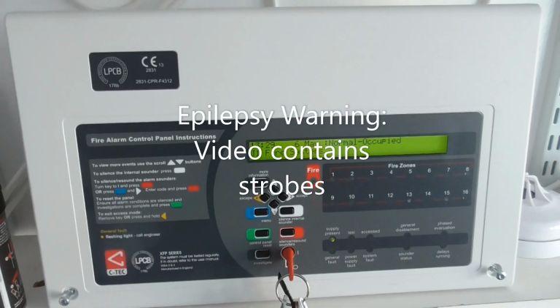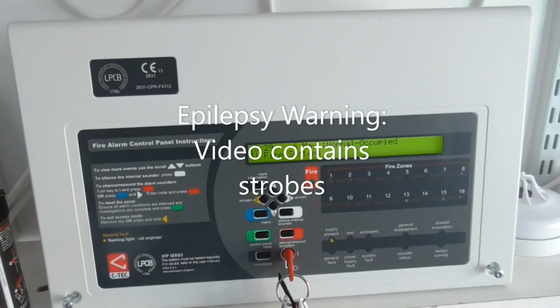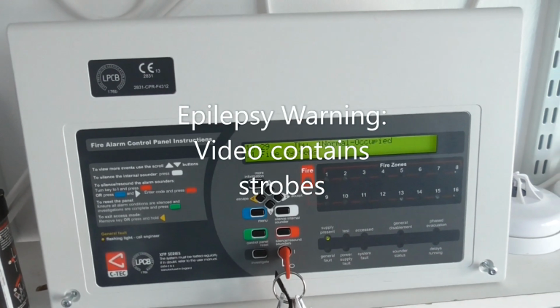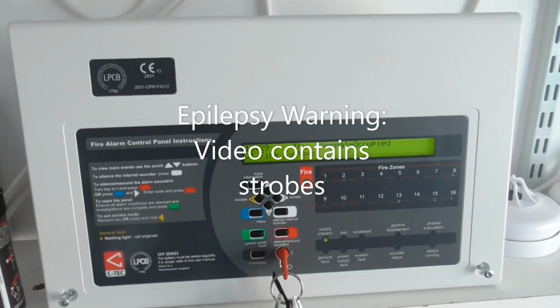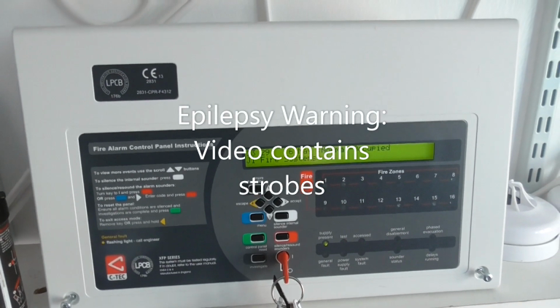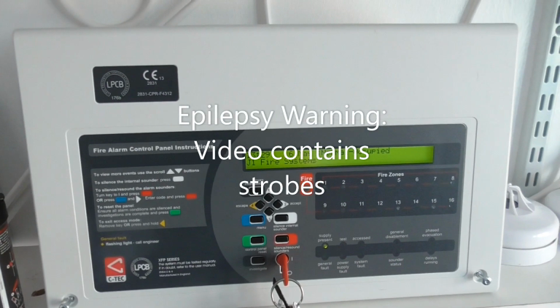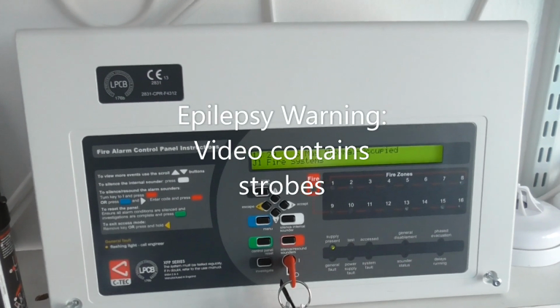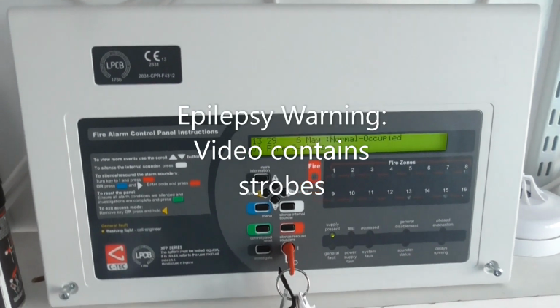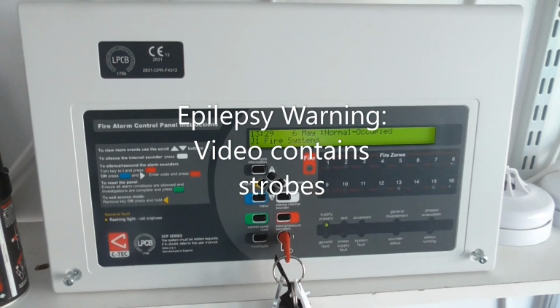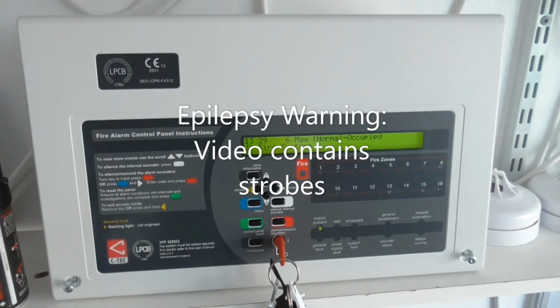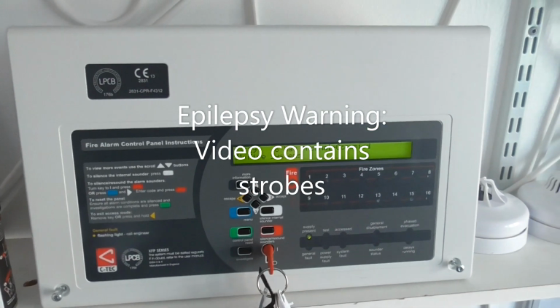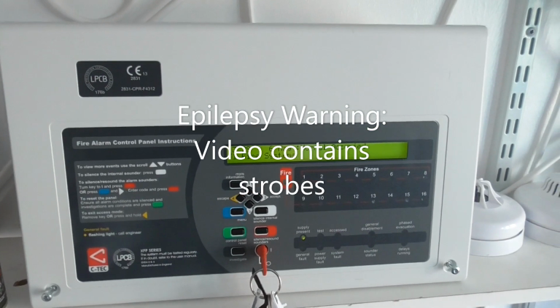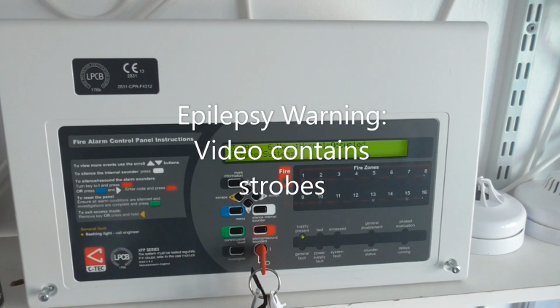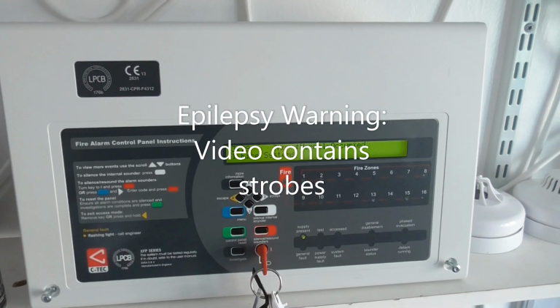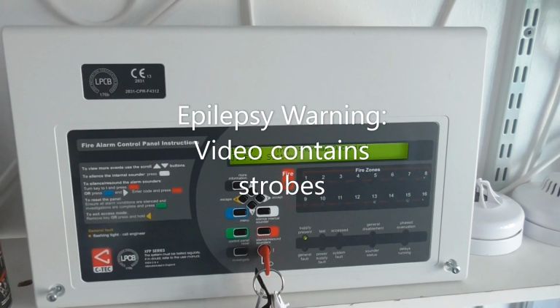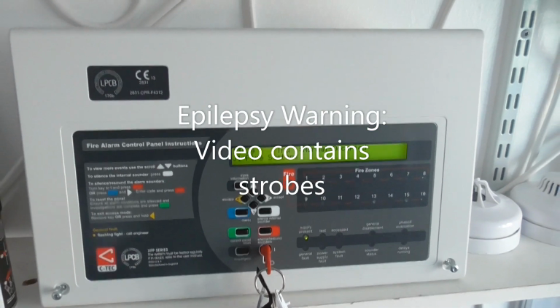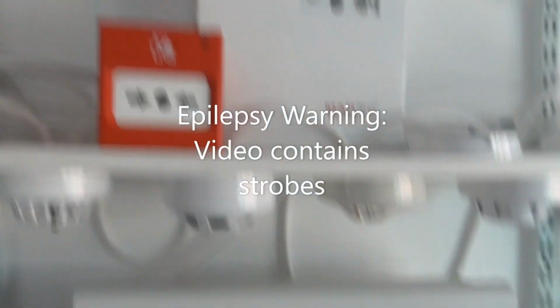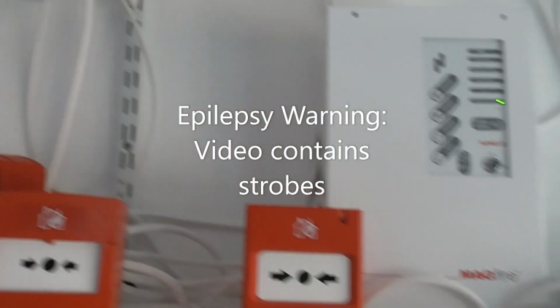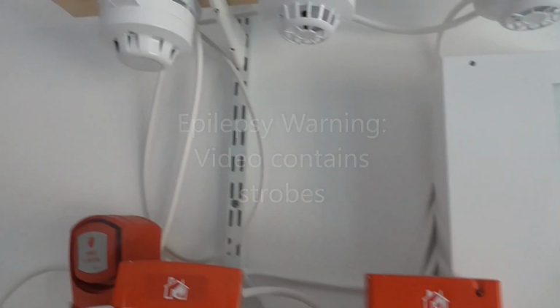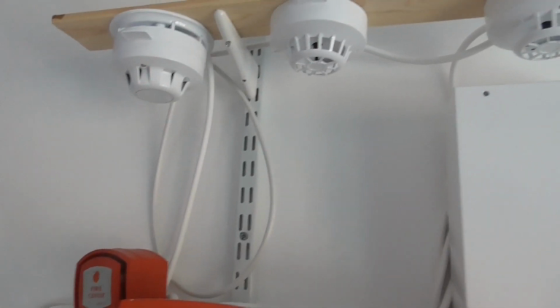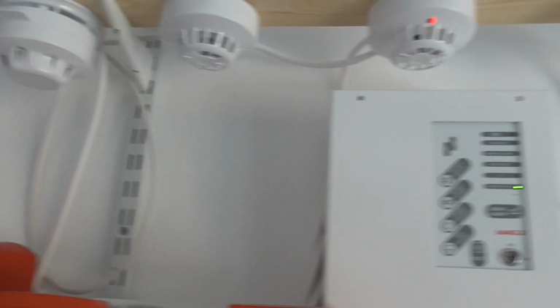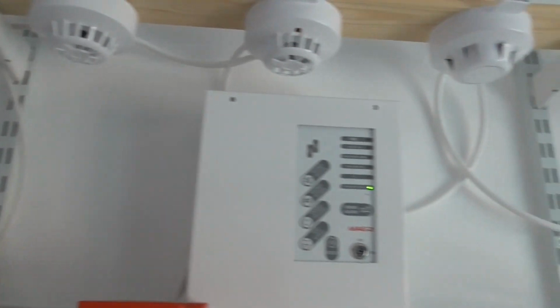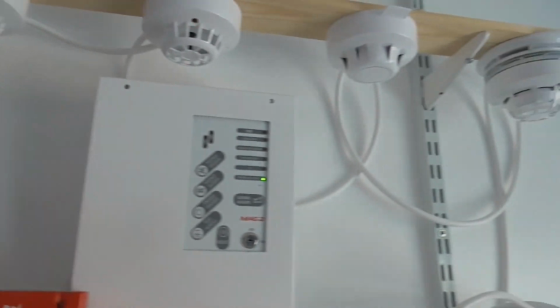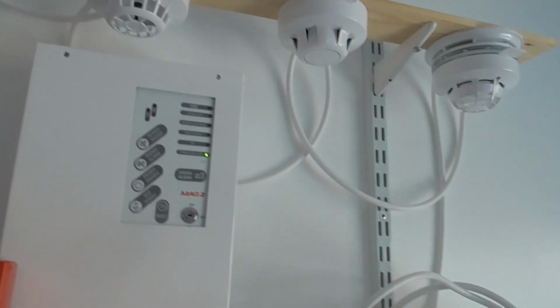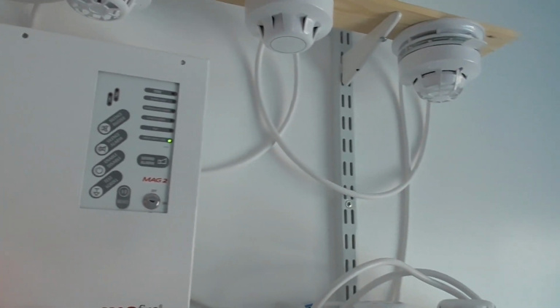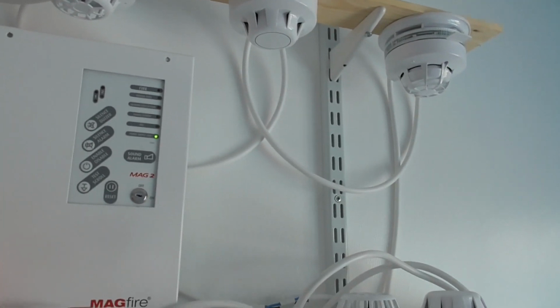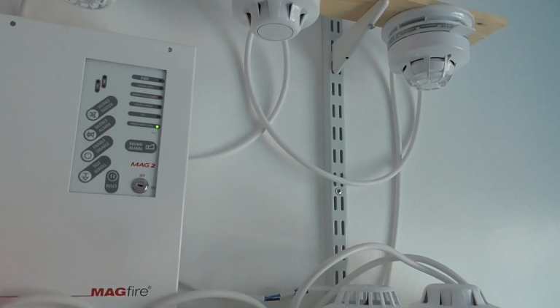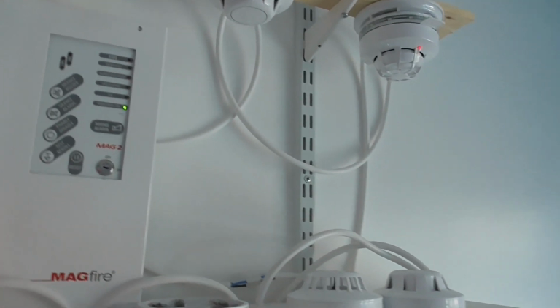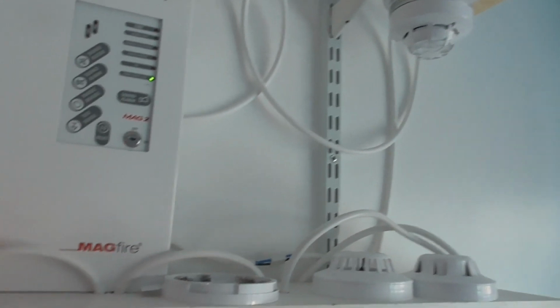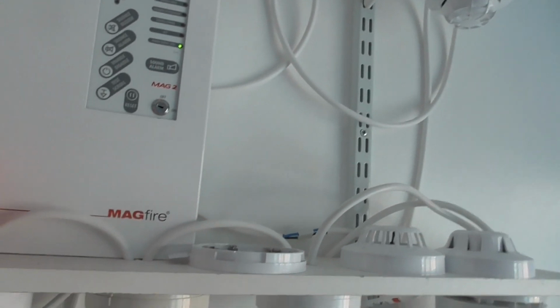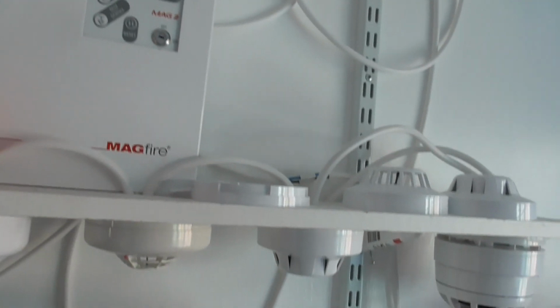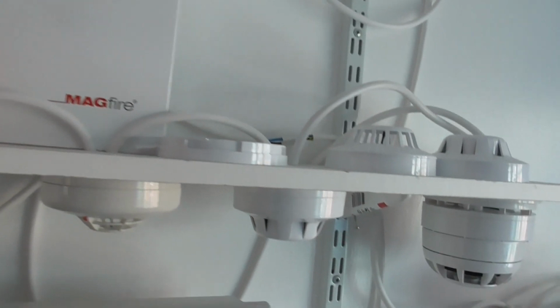Hi everyone, welcome to System Test 6 of the Apollo XP95 and Discovery system. We've still got the same devices as the last System Test, as you can see. I have added one device to the system, and I'm going to show you that now.